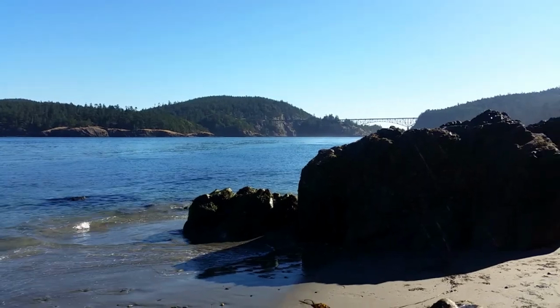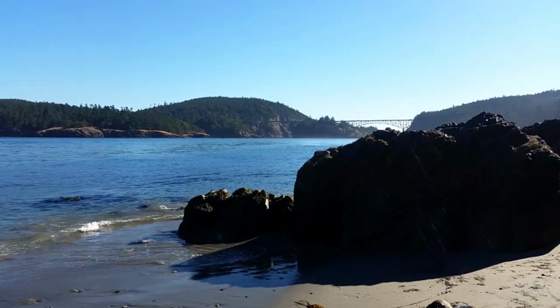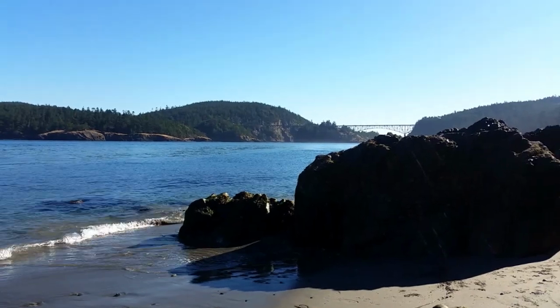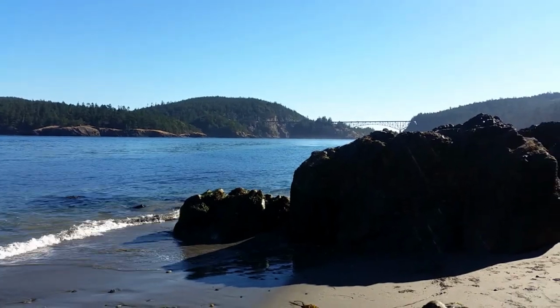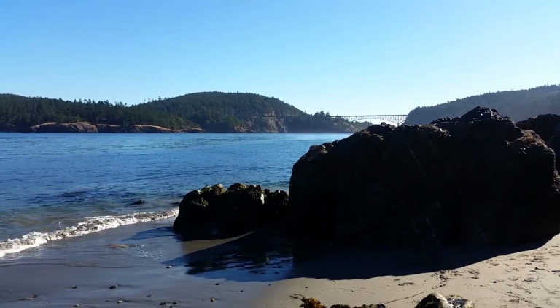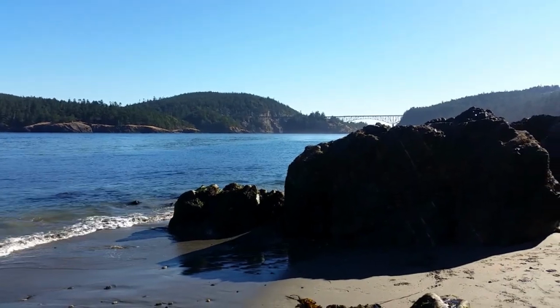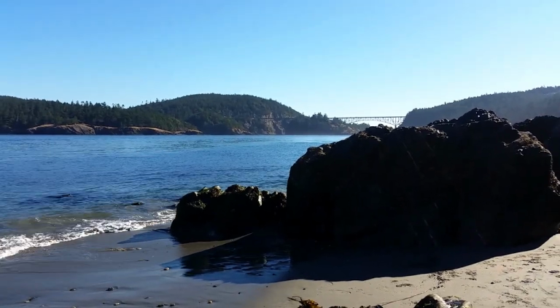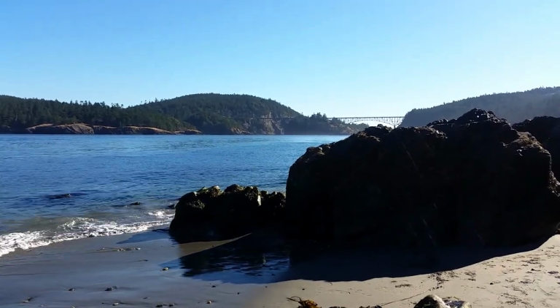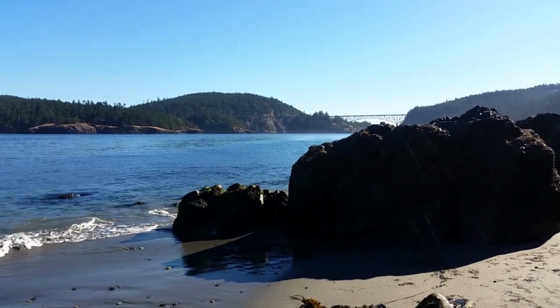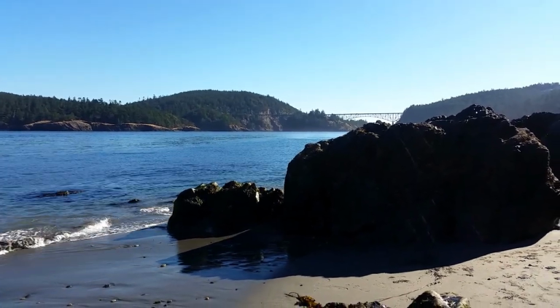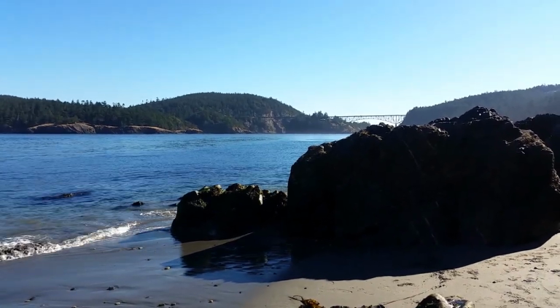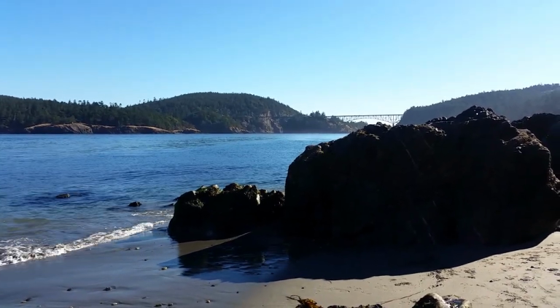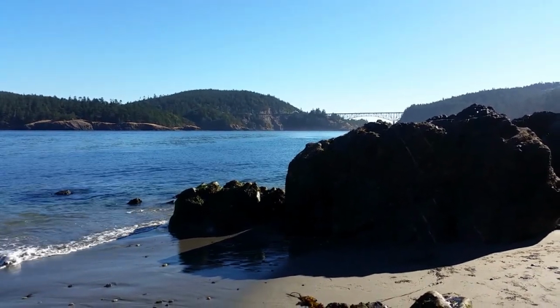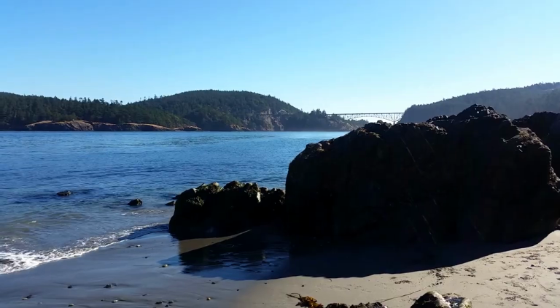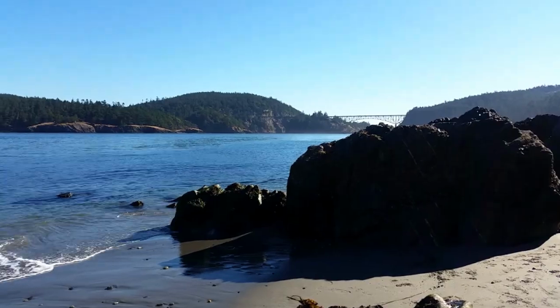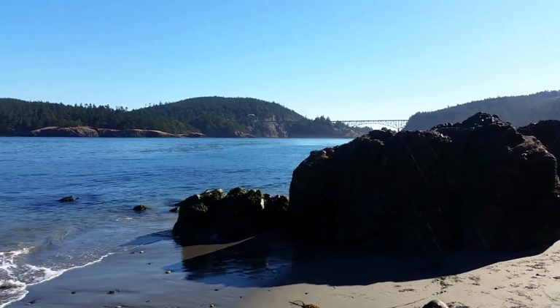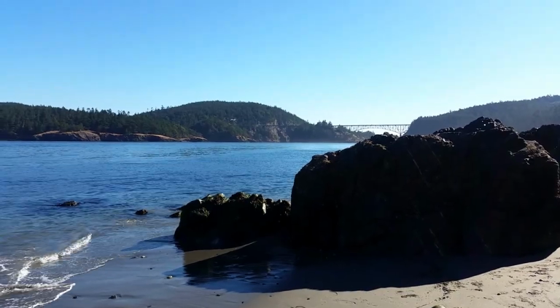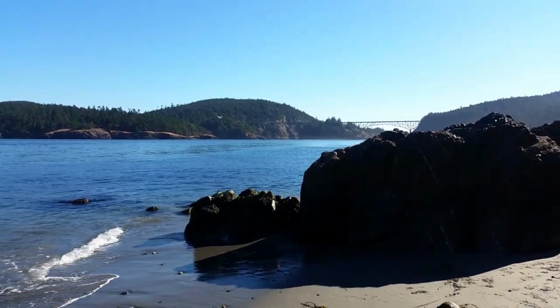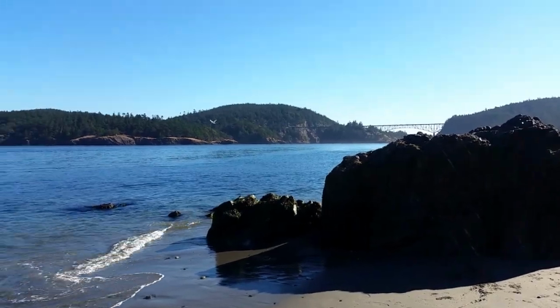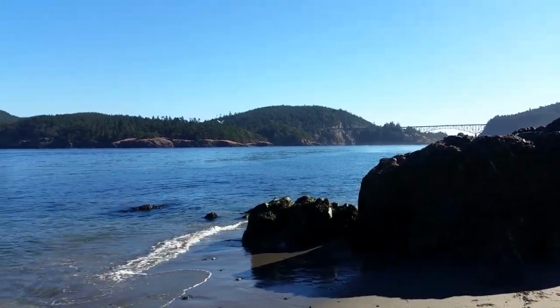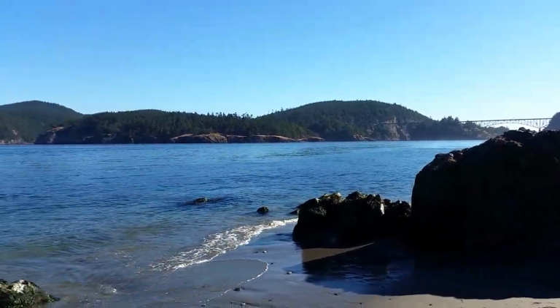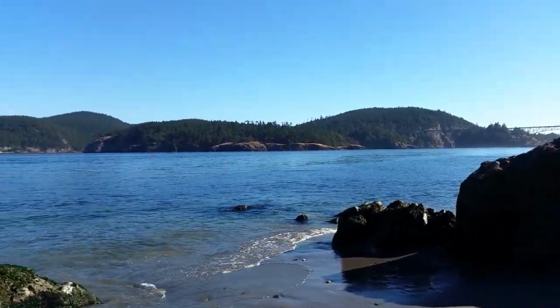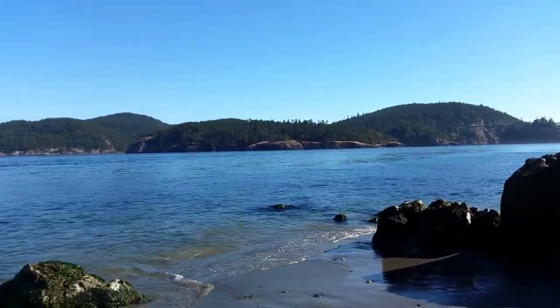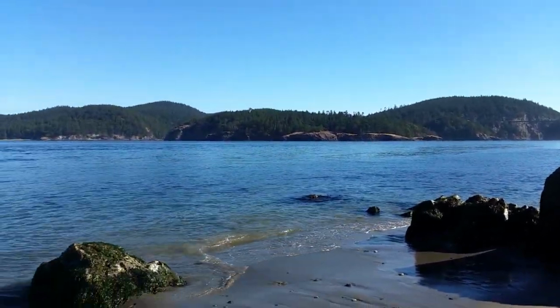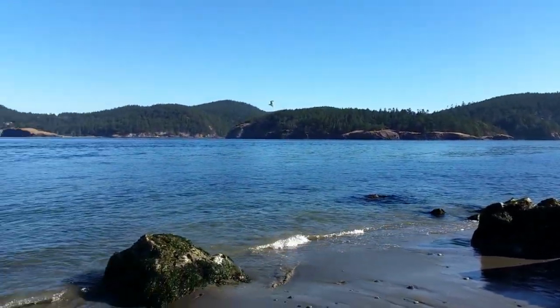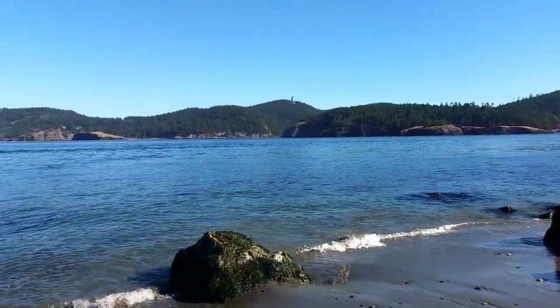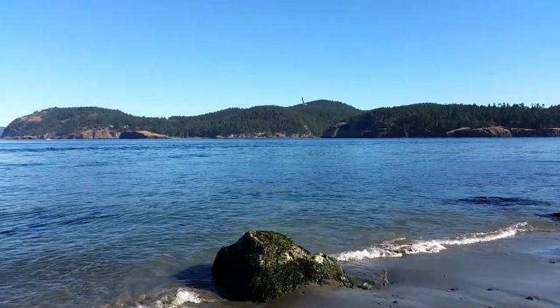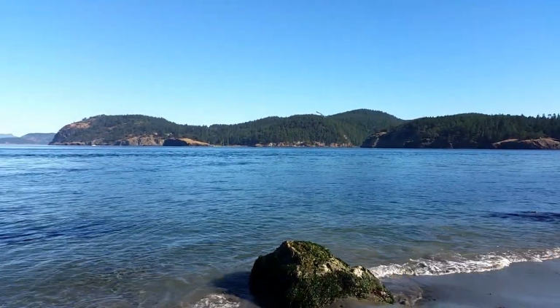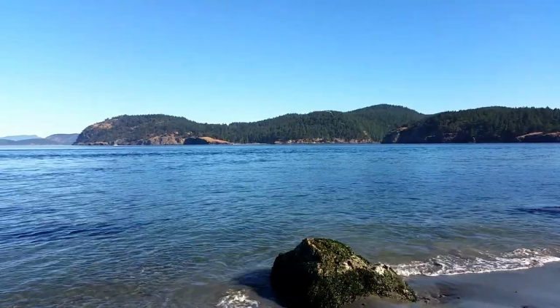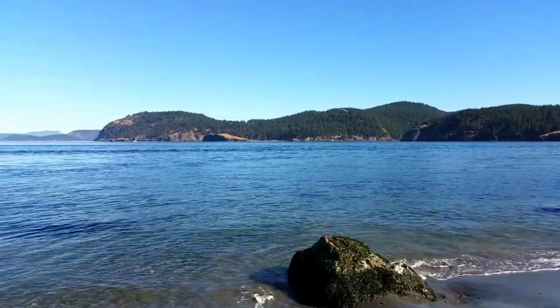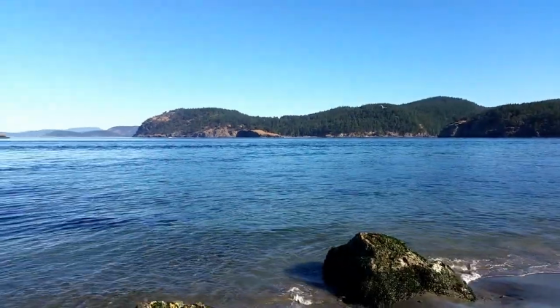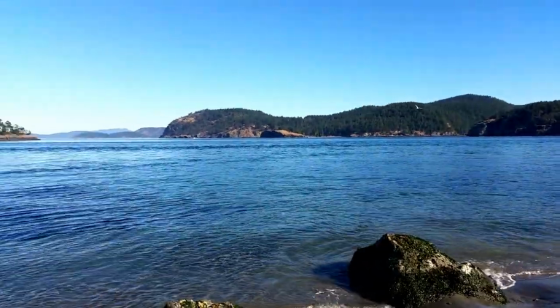So this is Deception Pass. That's the long bridge that we were on. We're gonna go over the shorter bridge tonight. And then we do have the boat tours going on right now, which is kind of looking good.